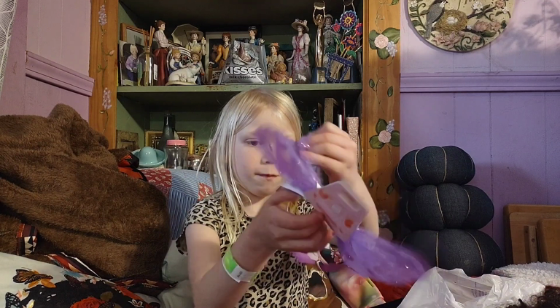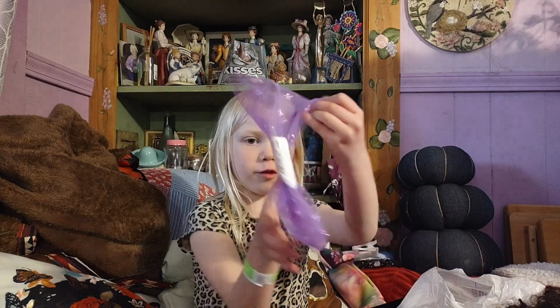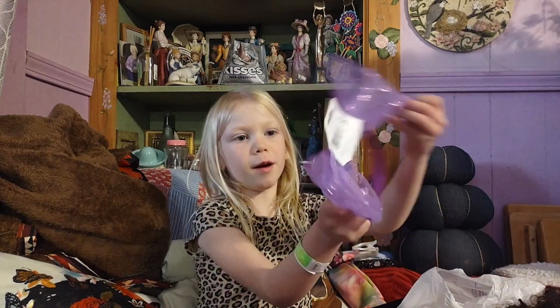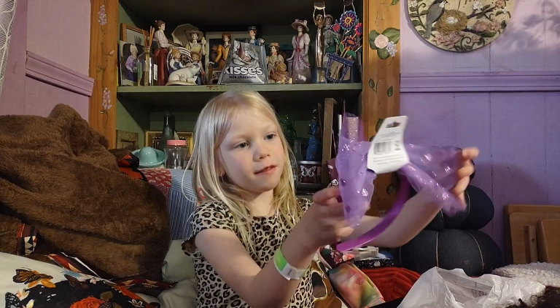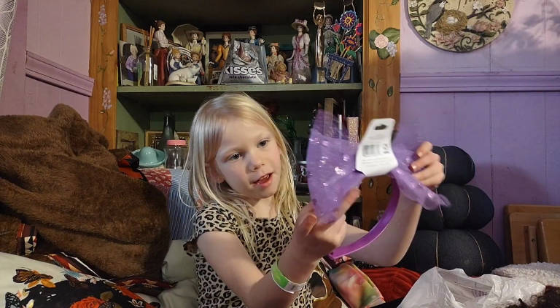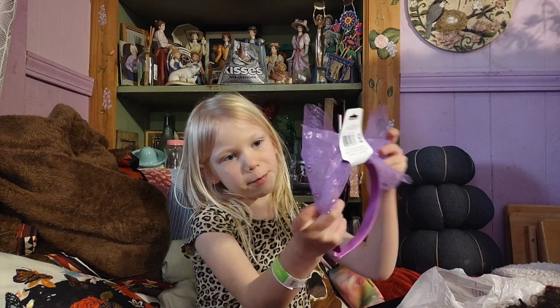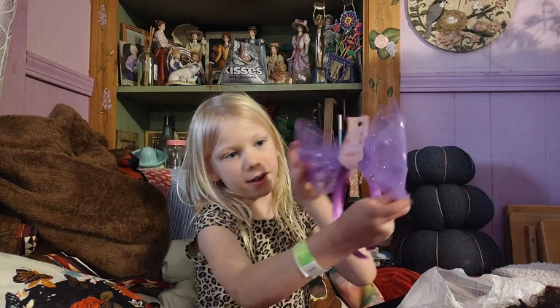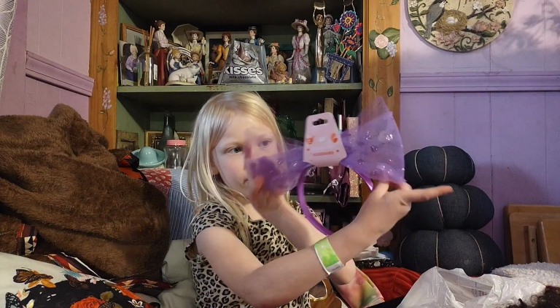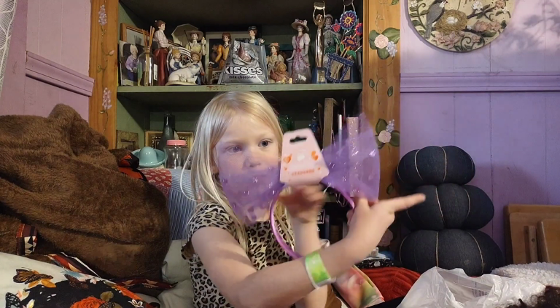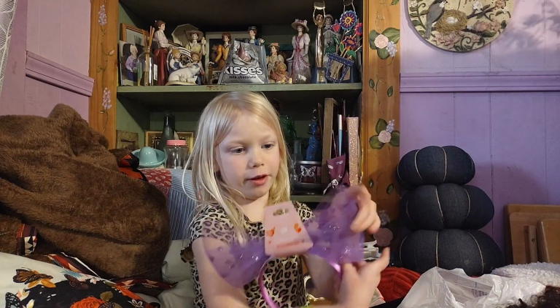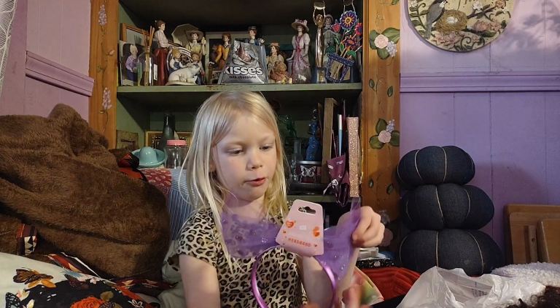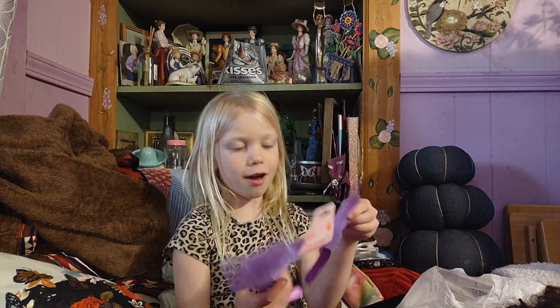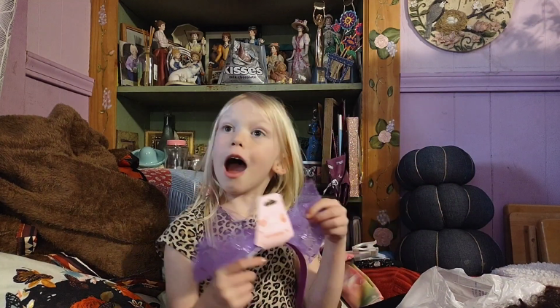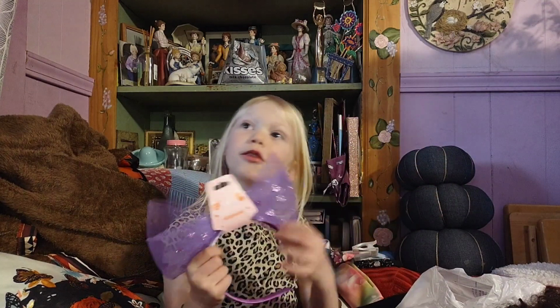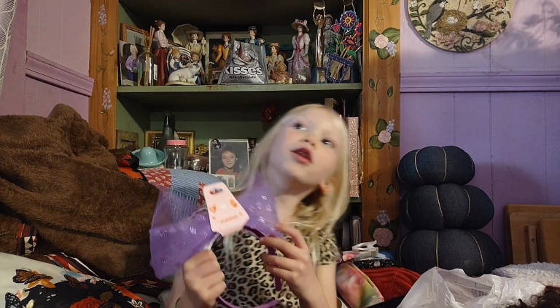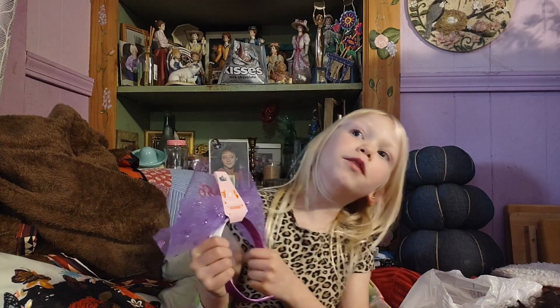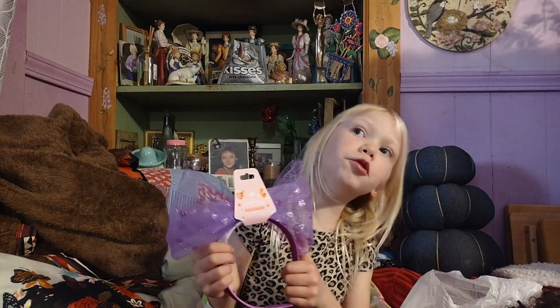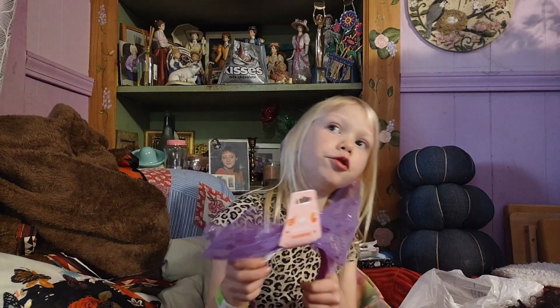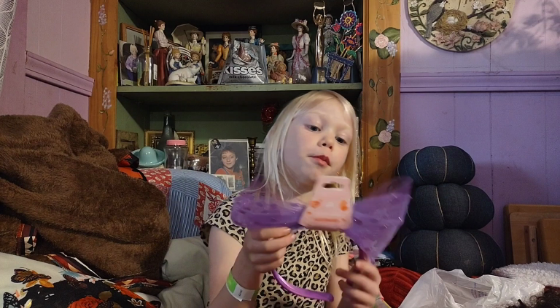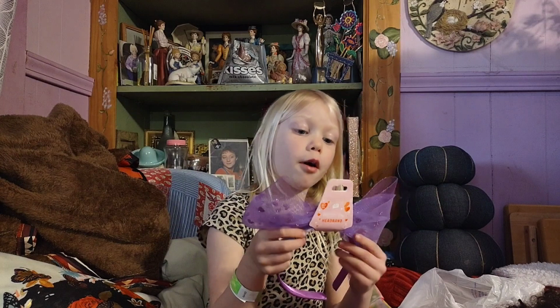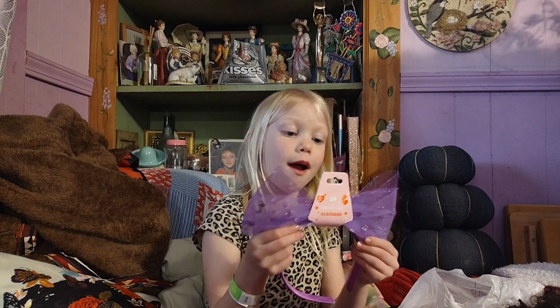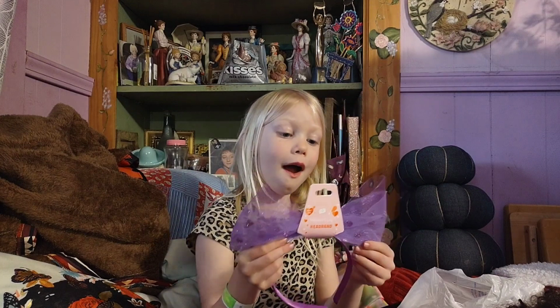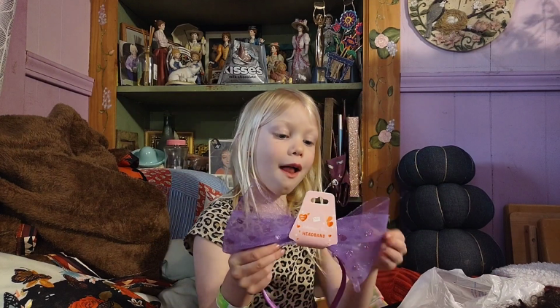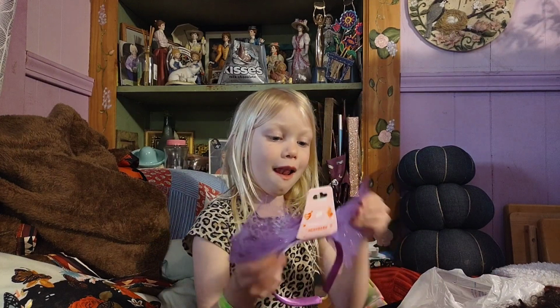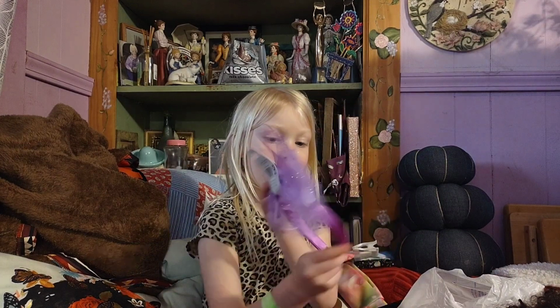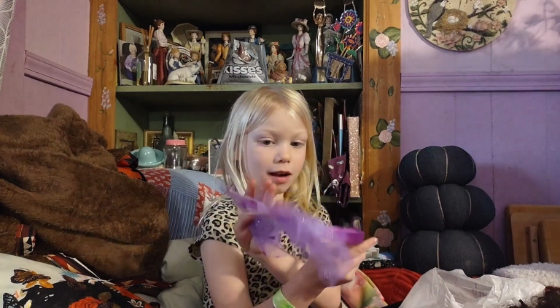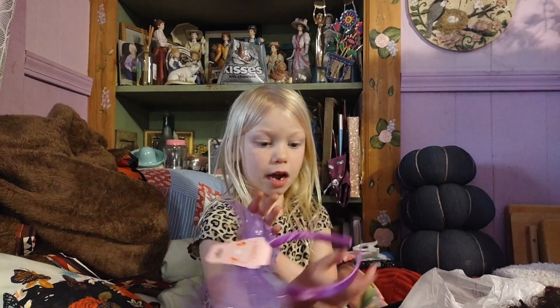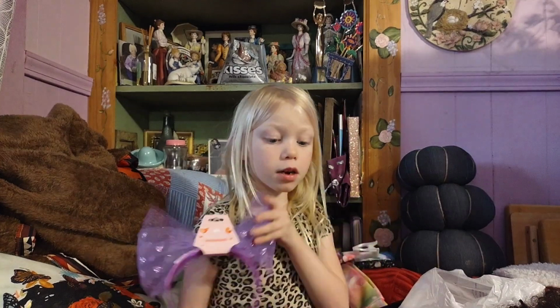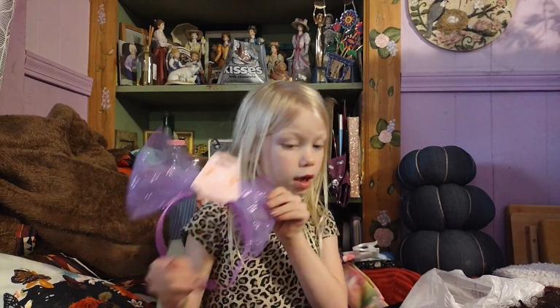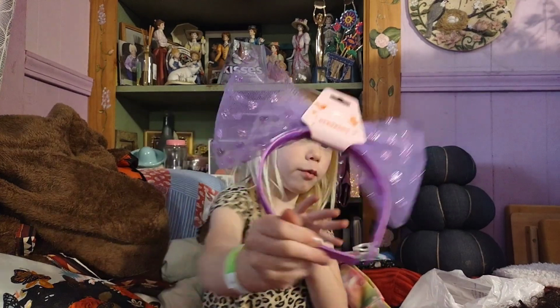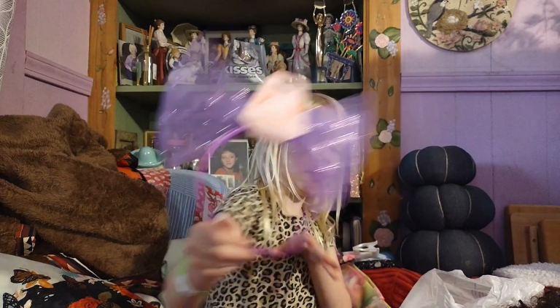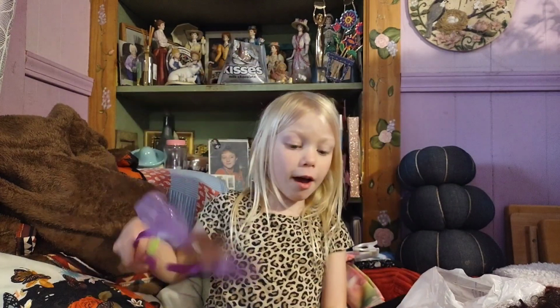First she got me this headband. It's really cute. I could wear this to church tomorrow. Look at that. So we got that.